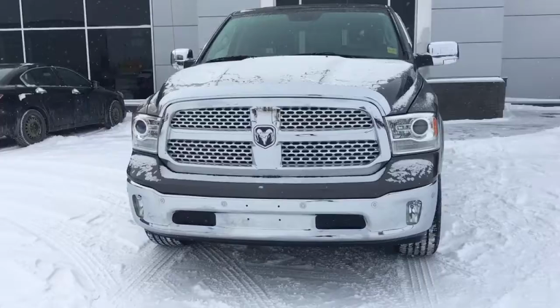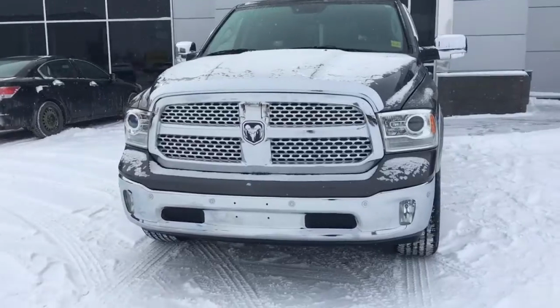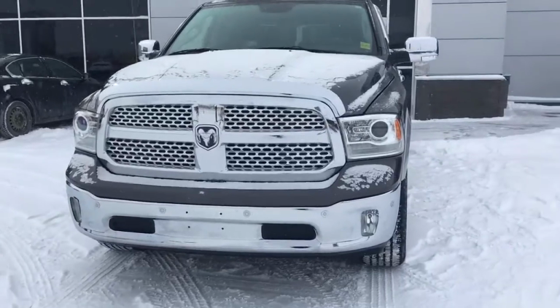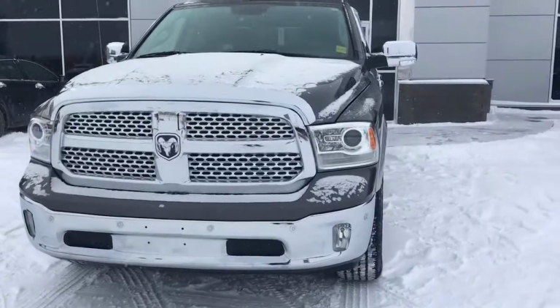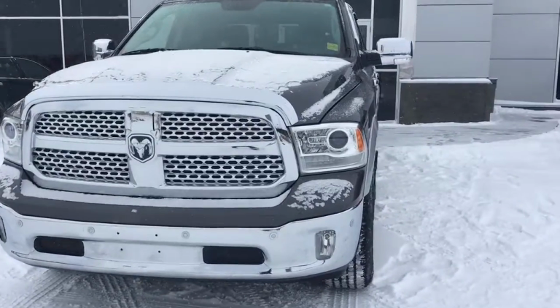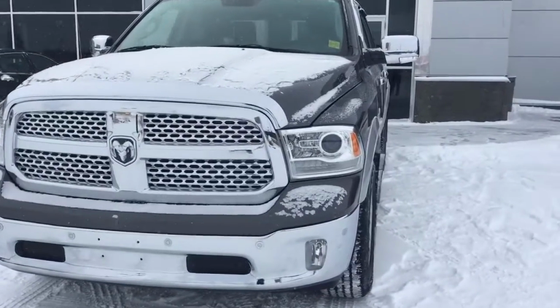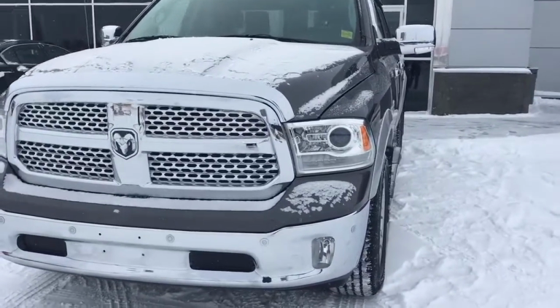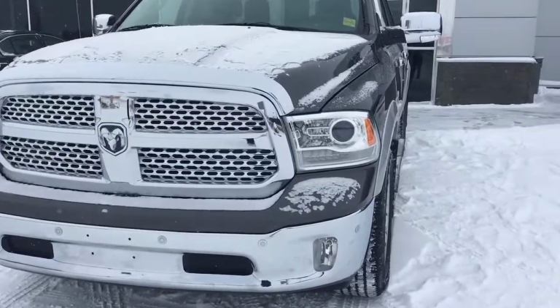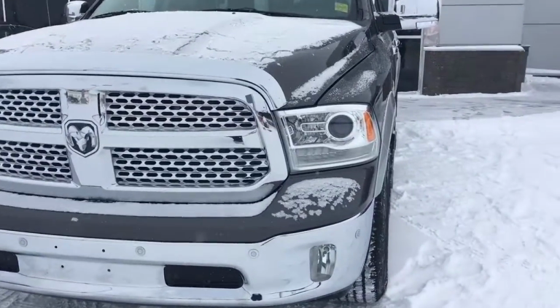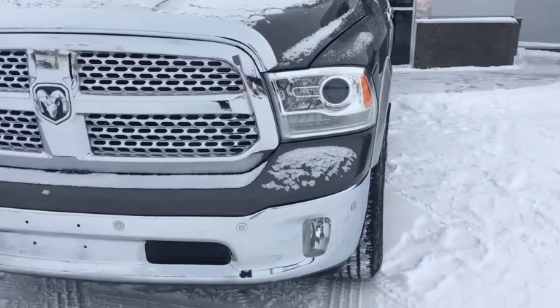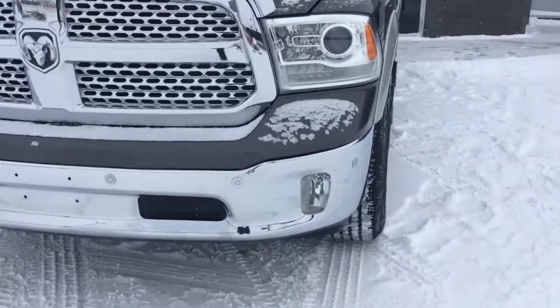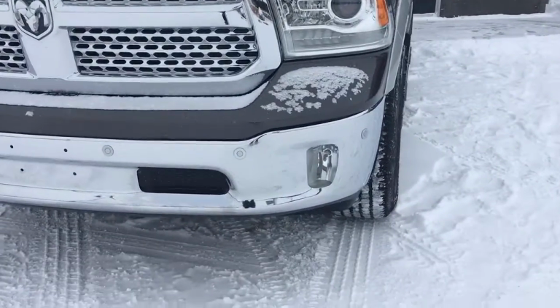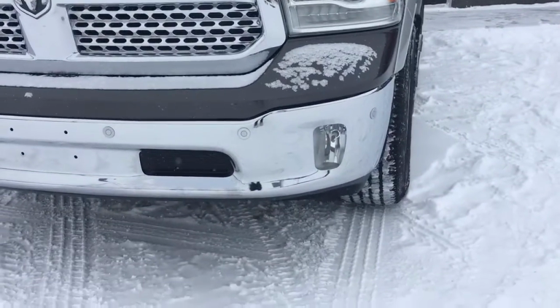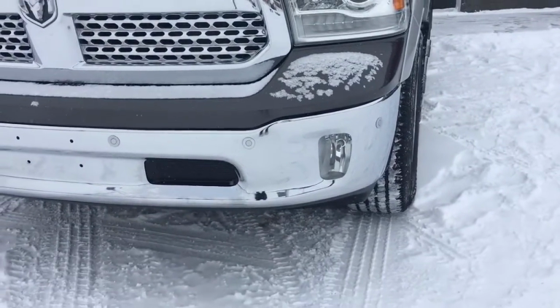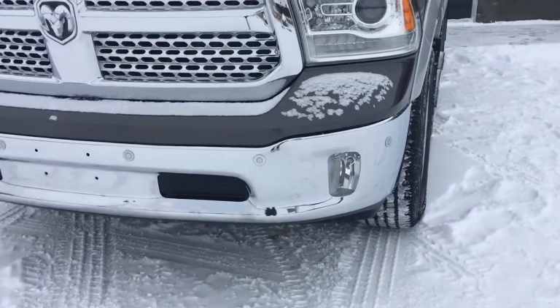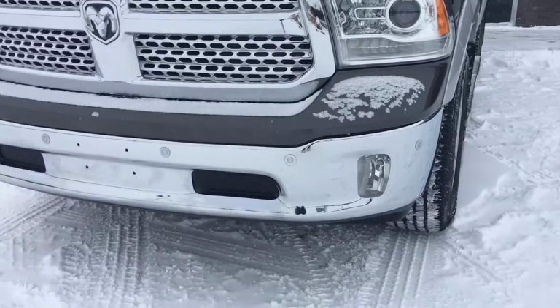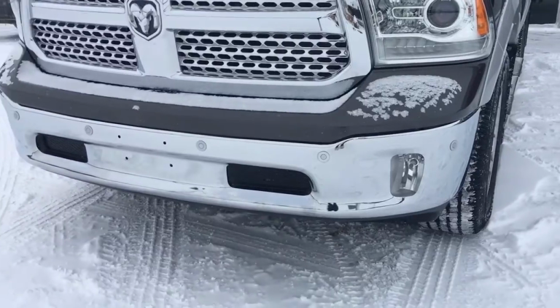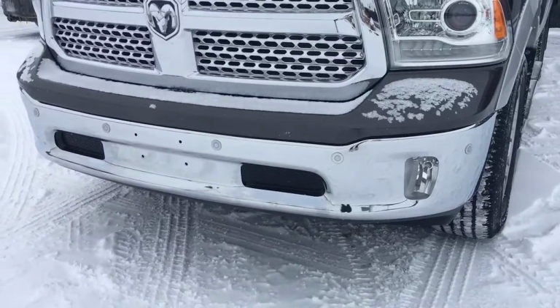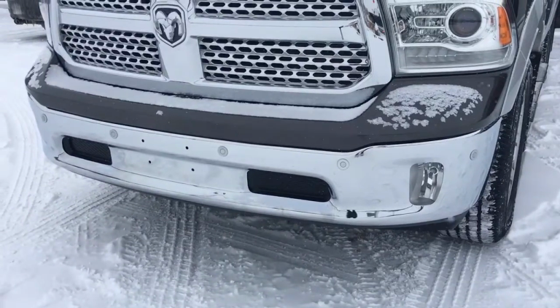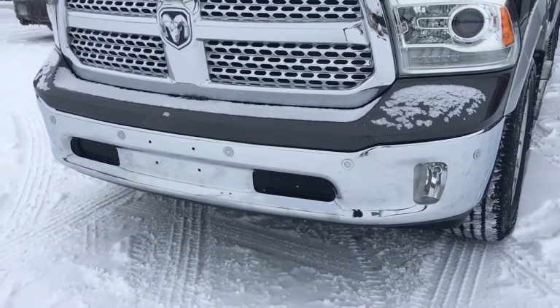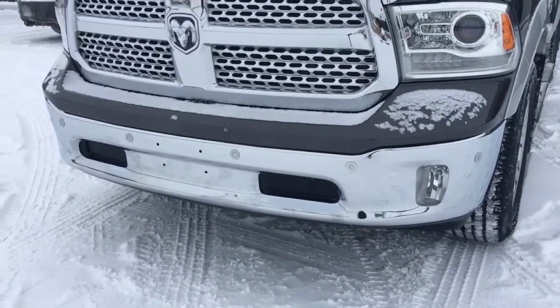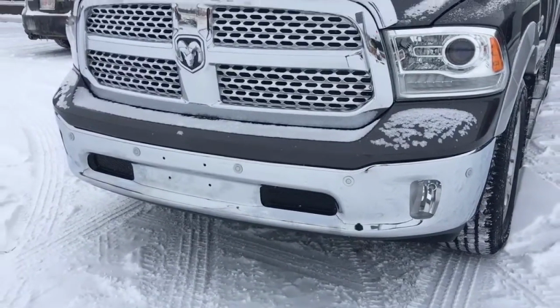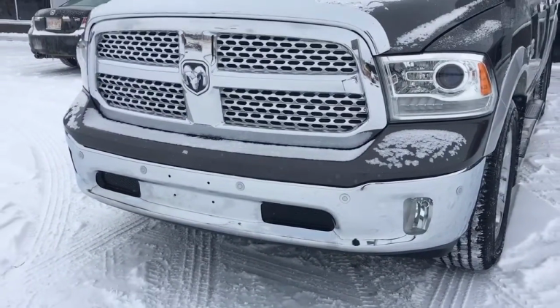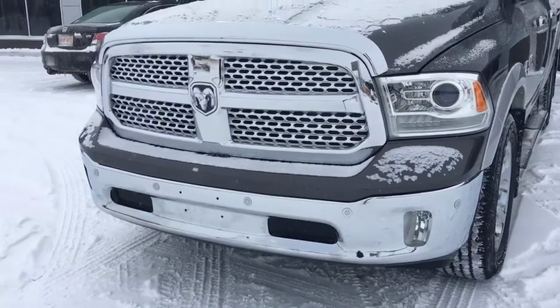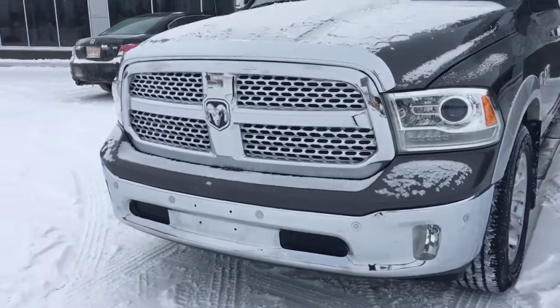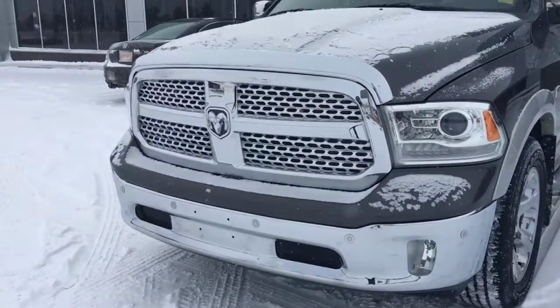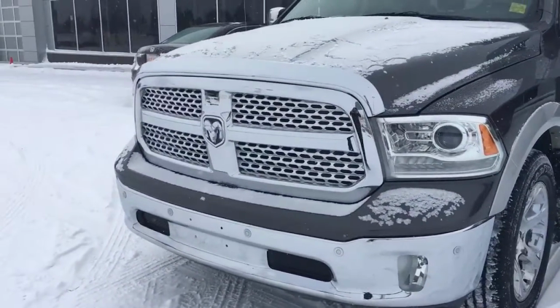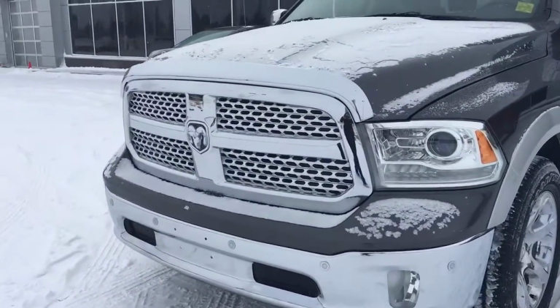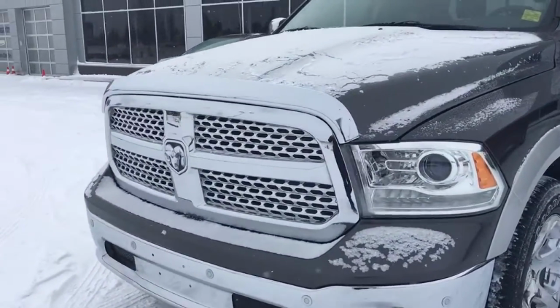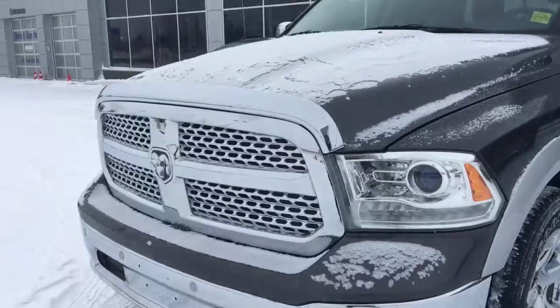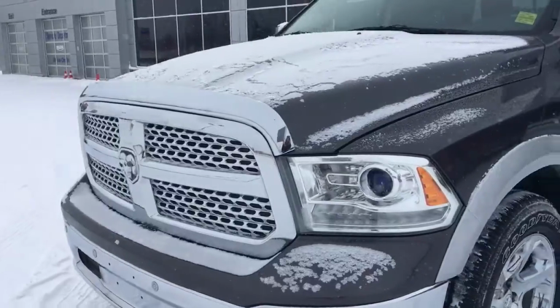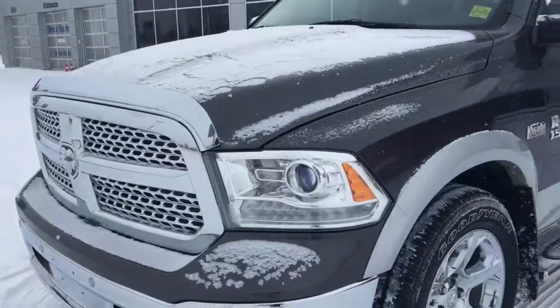In the front here you've got your headlights, daytime headlights and signal lights. Fog lights down here at the bottom. Nice chrome bumper with your front parking sensors. Chrome bug deflector.